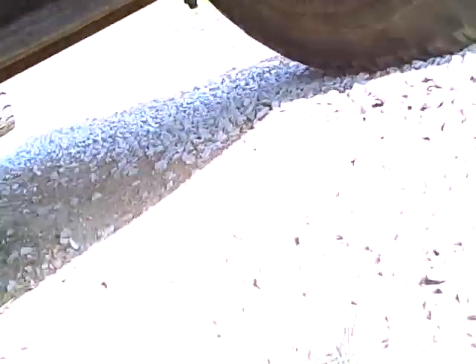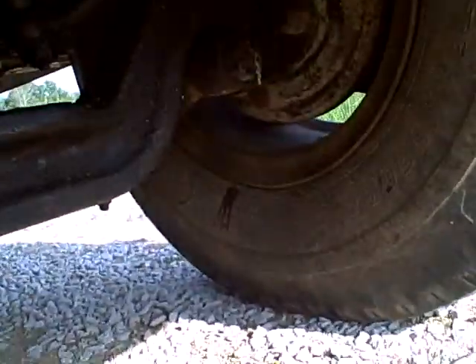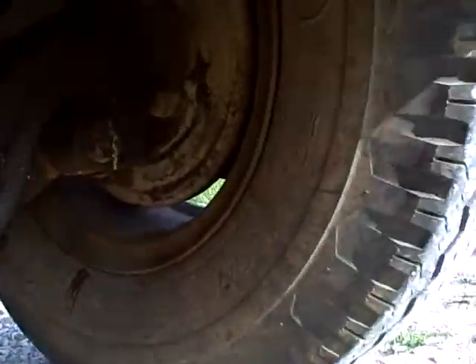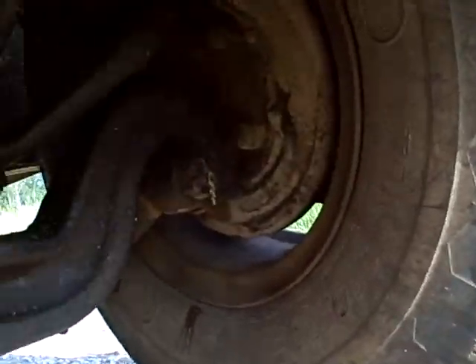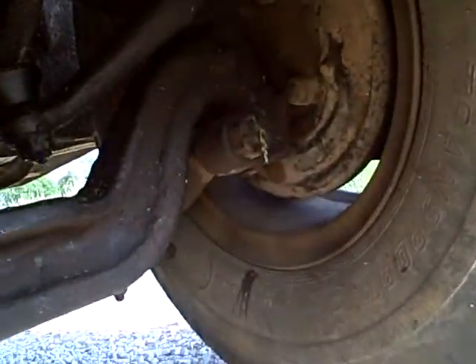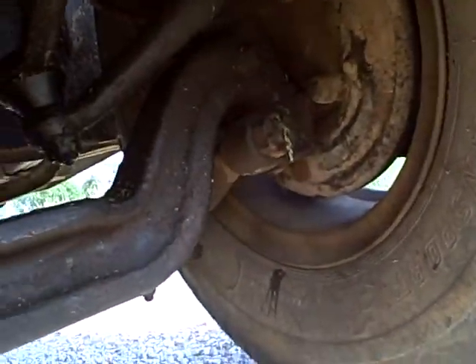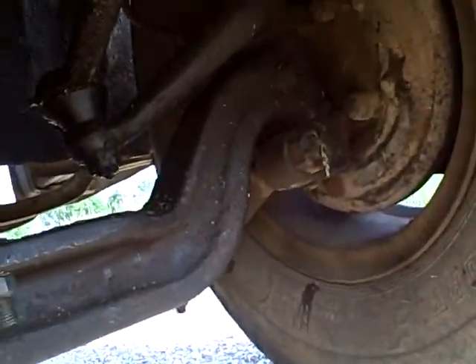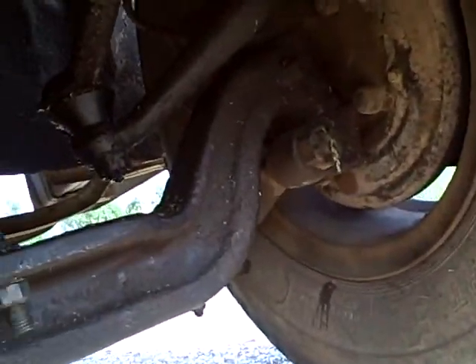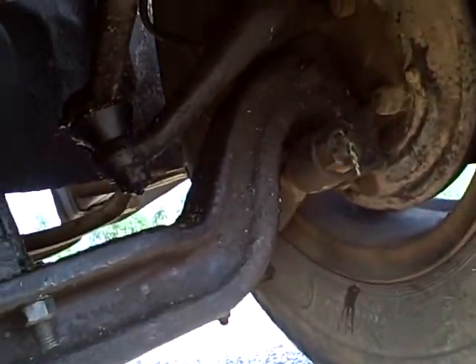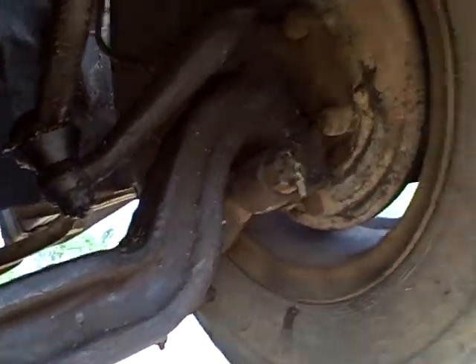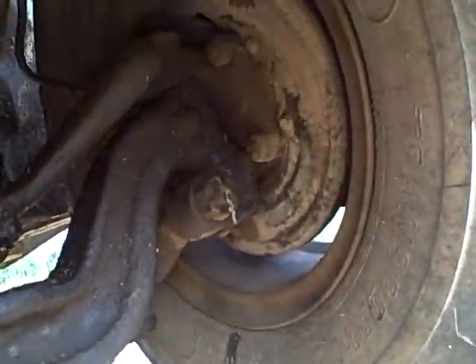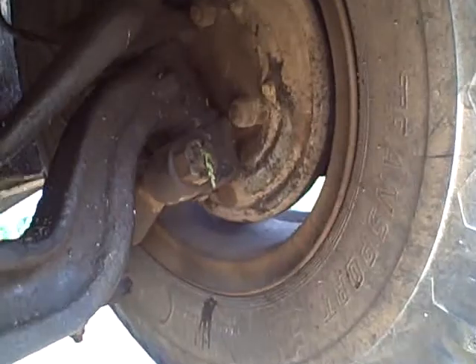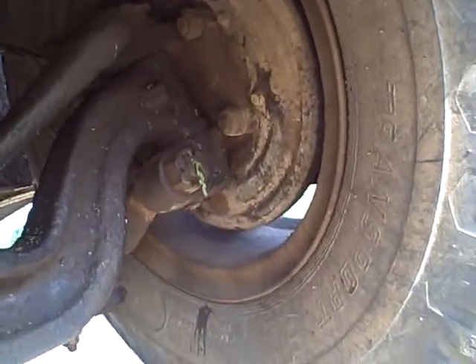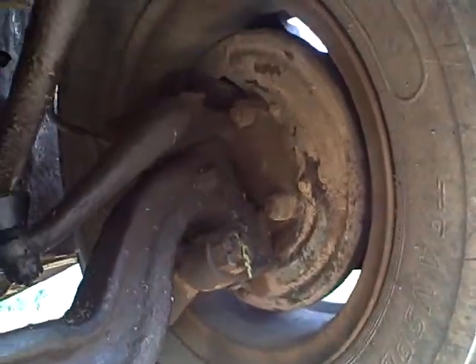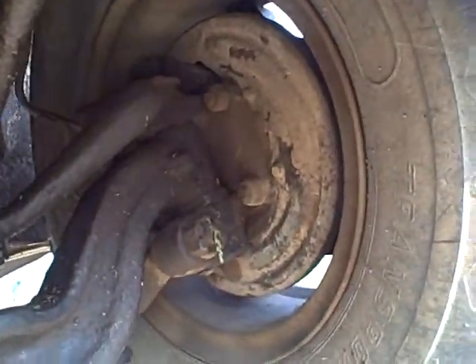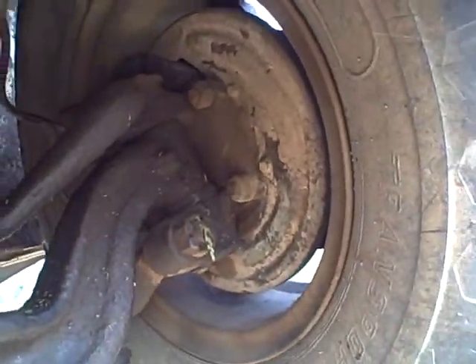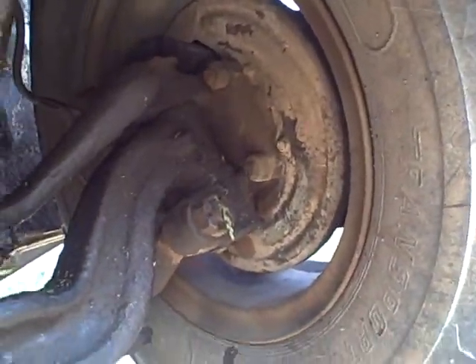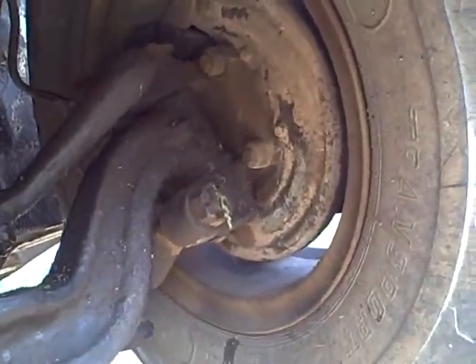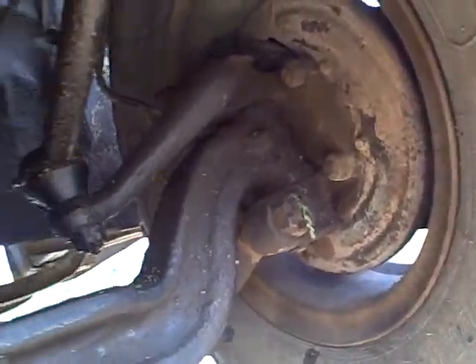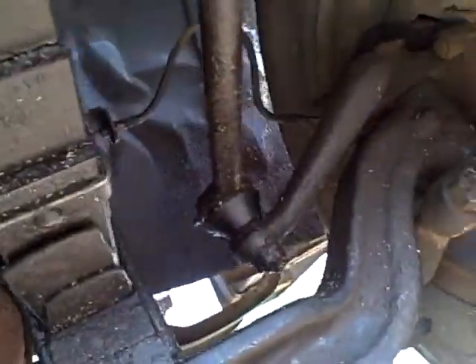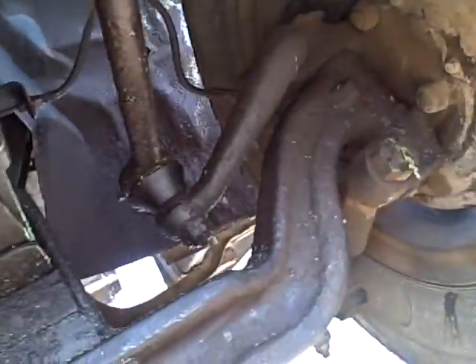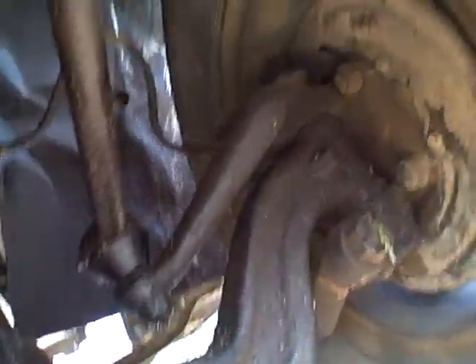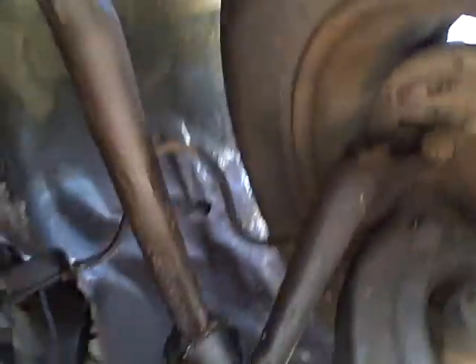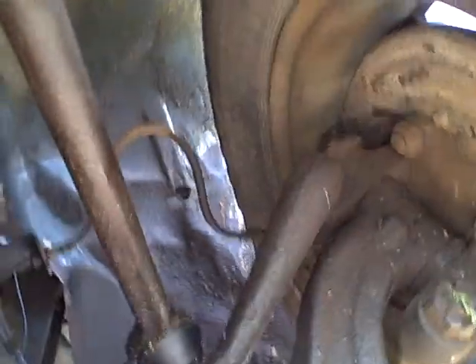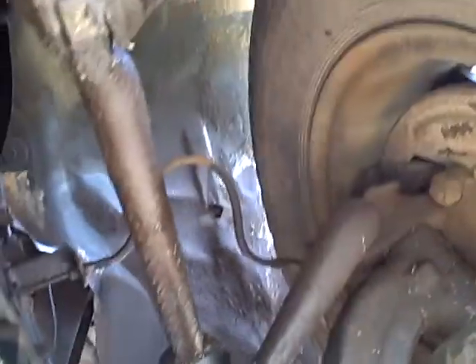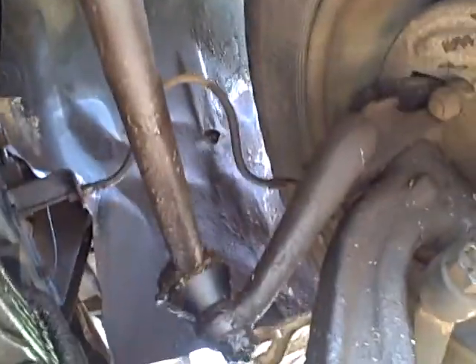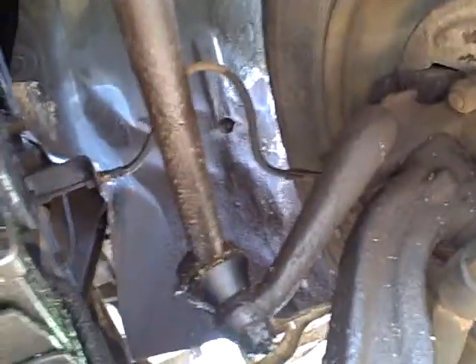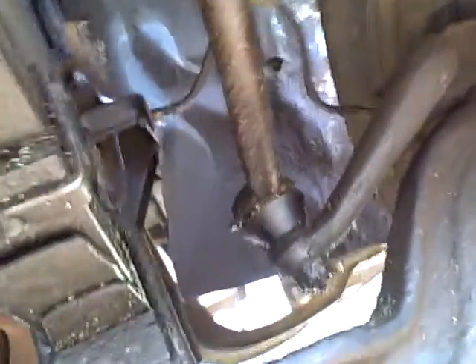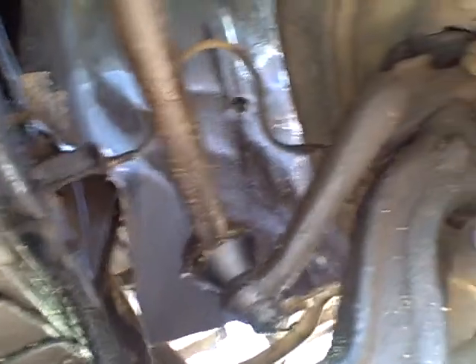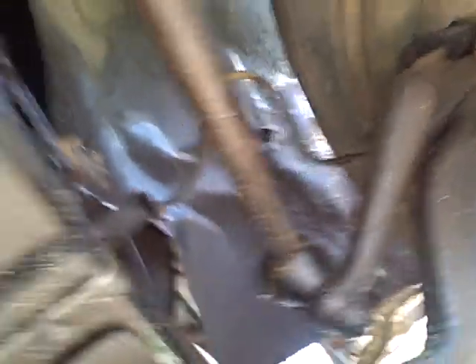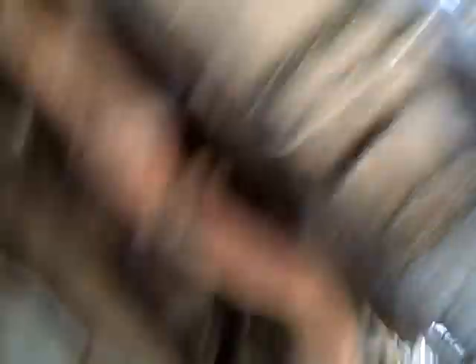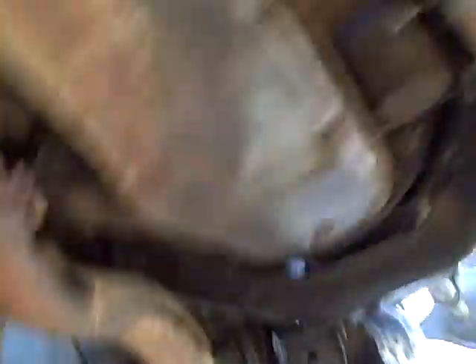On the other side, I did not put a caliper — just put new brake pads since that caliper was still good. But I did put a brand new brake line right there.